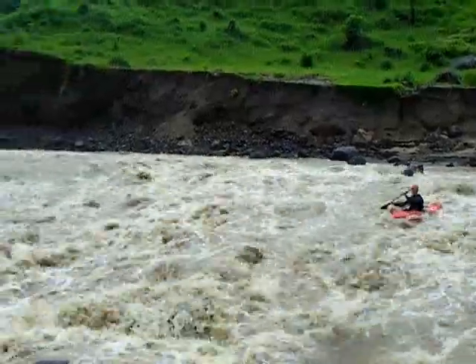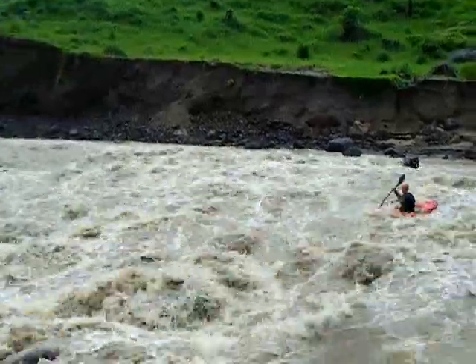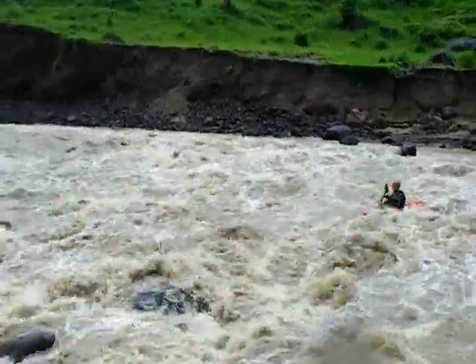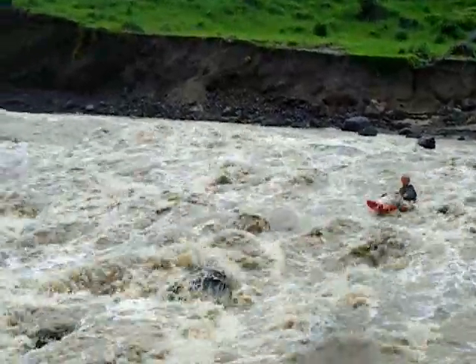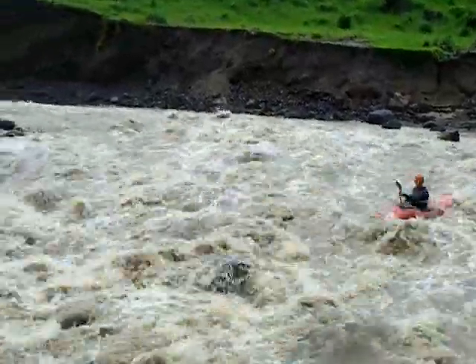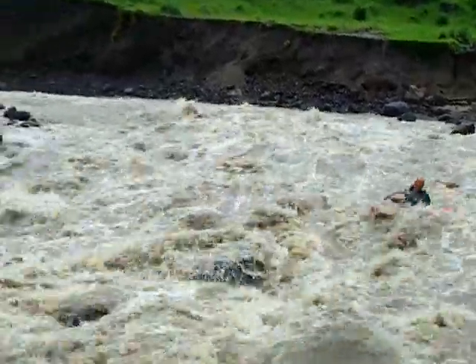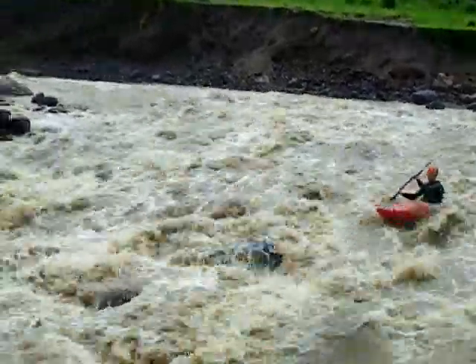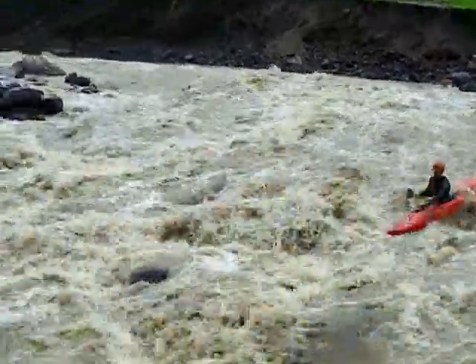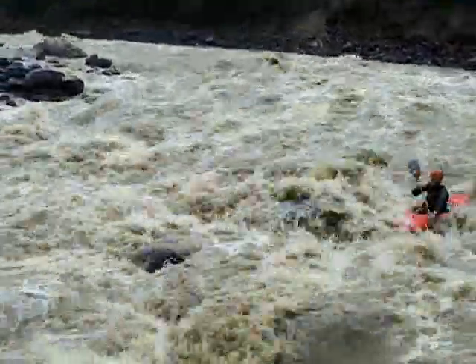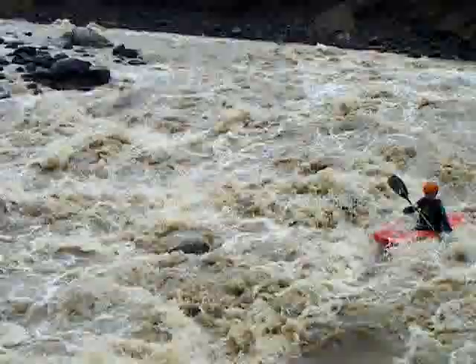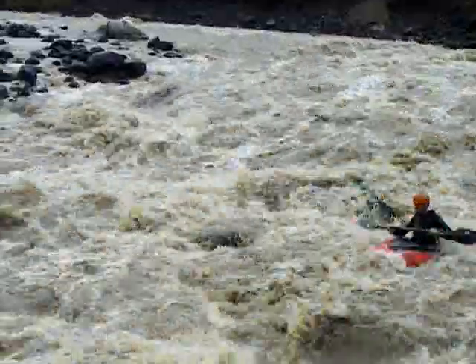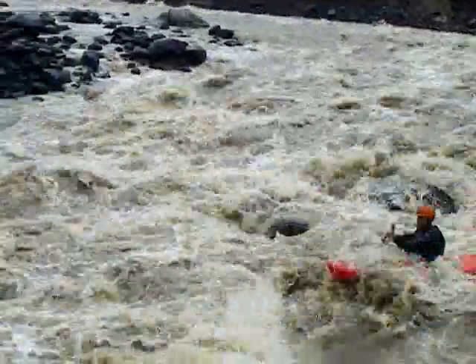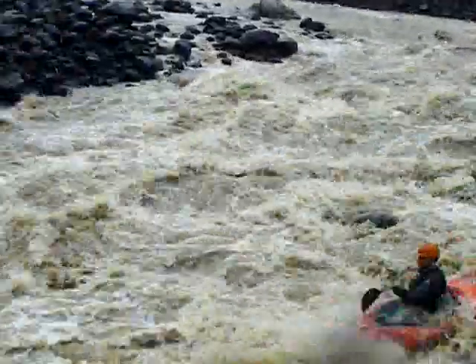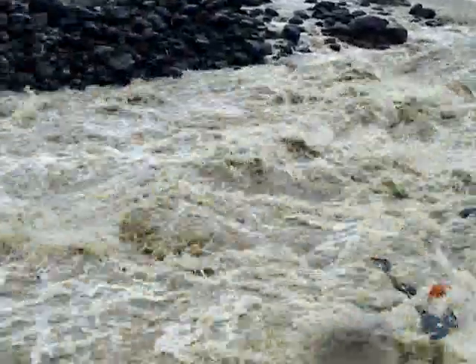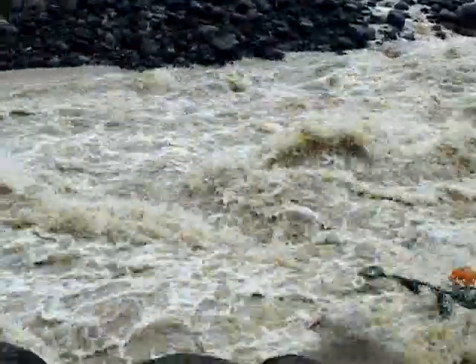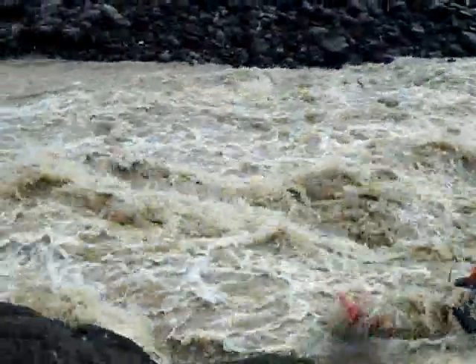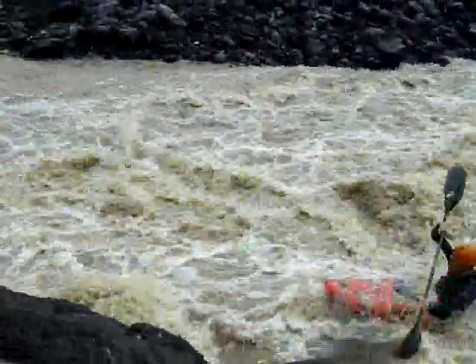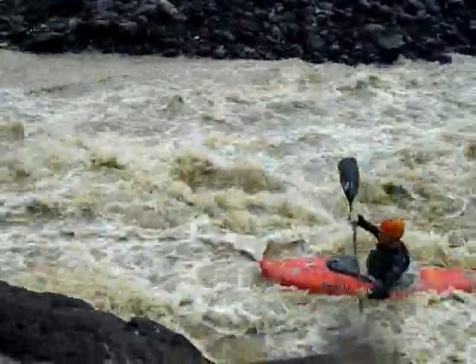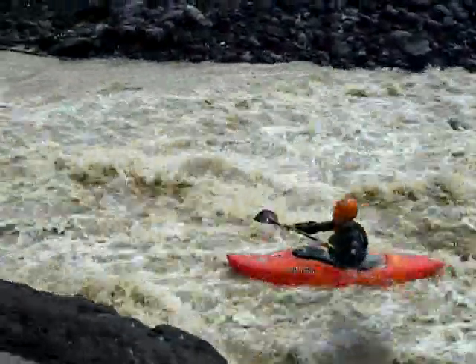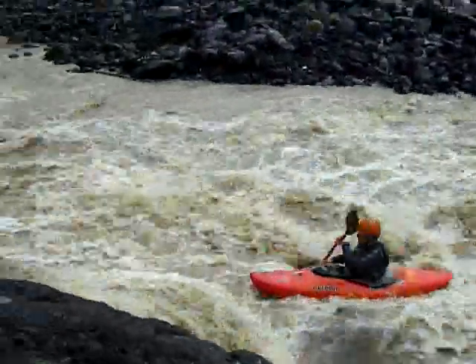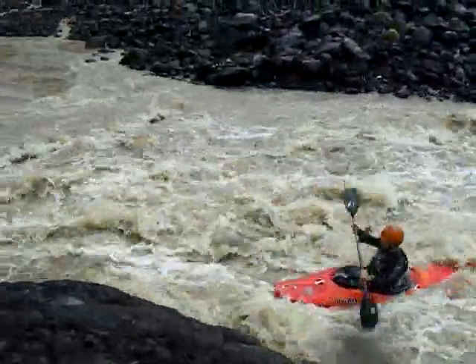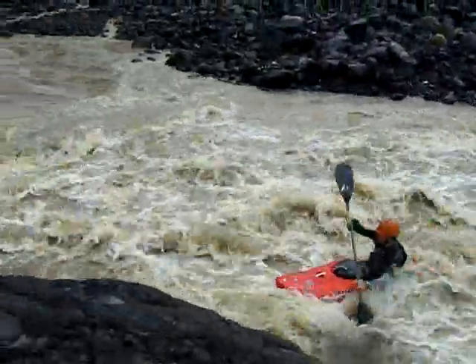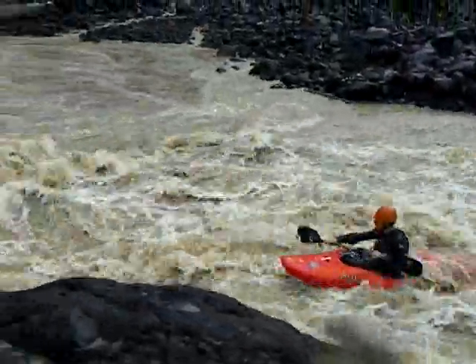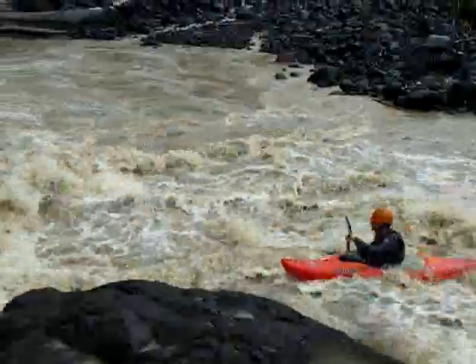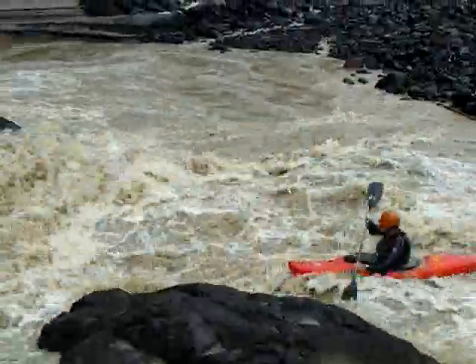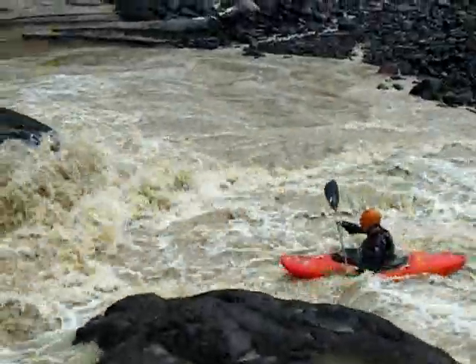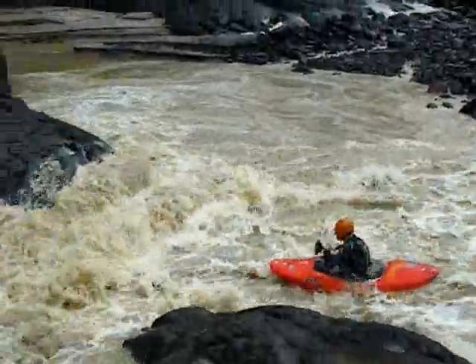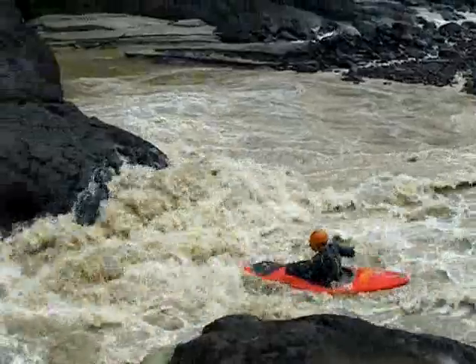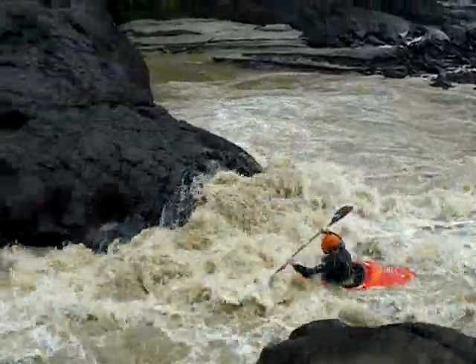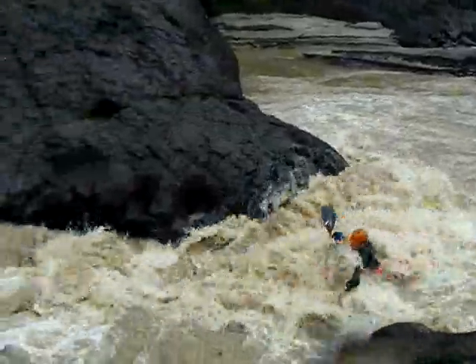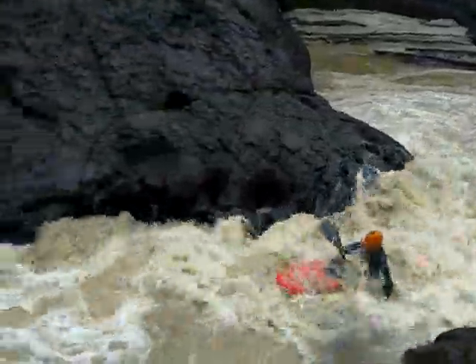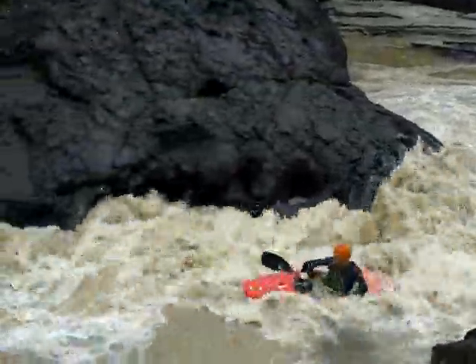After about a dozen class 4 or 5 rapids there's an easier section that's a couple kilometers. This is still above Hacienda Viejo.